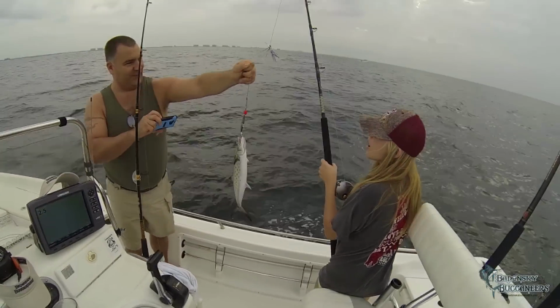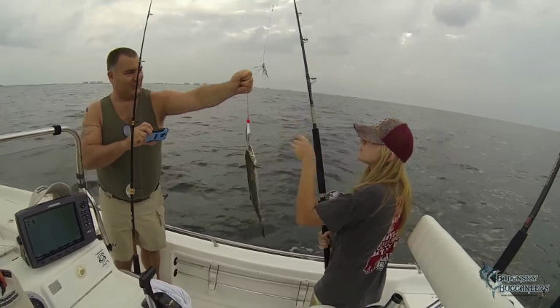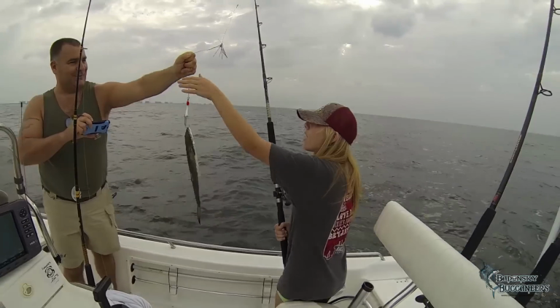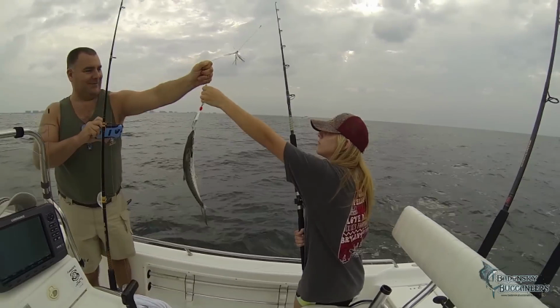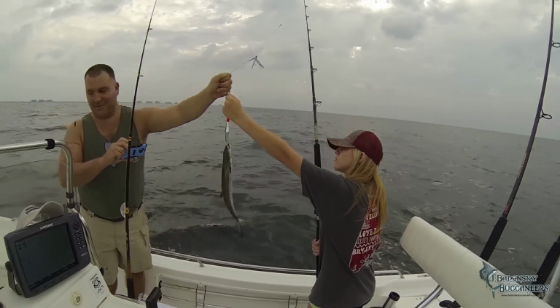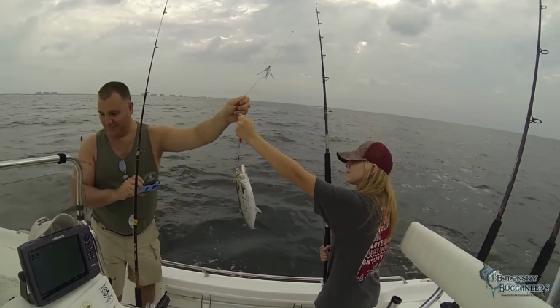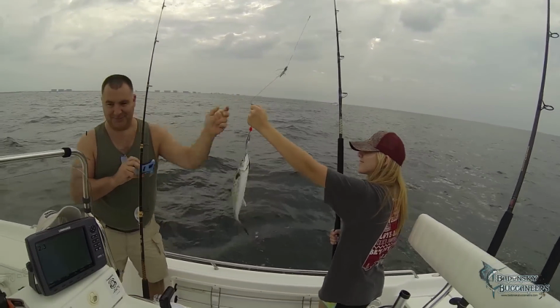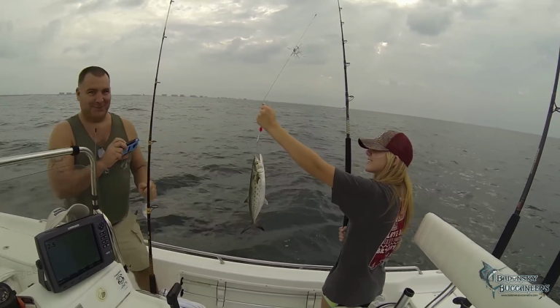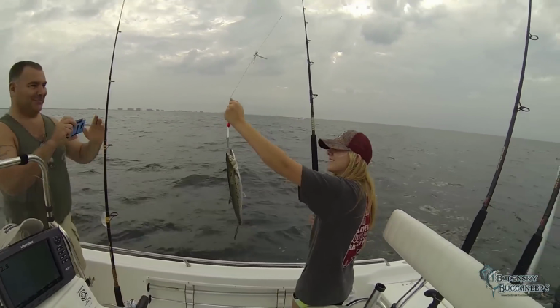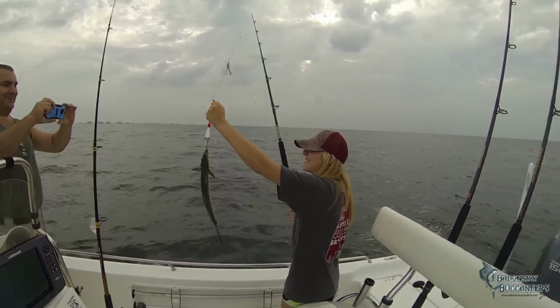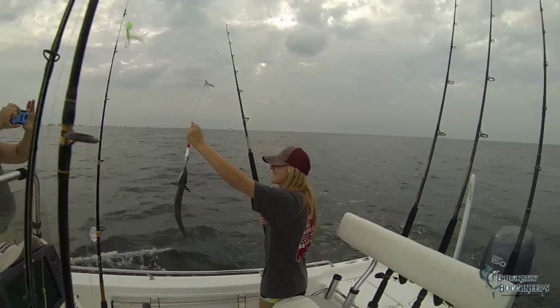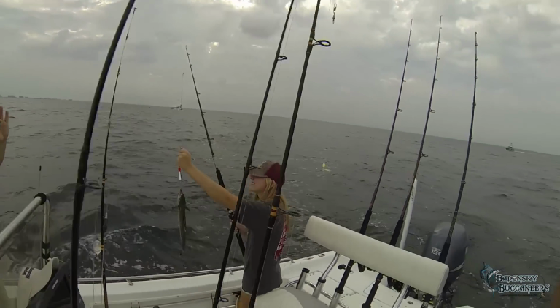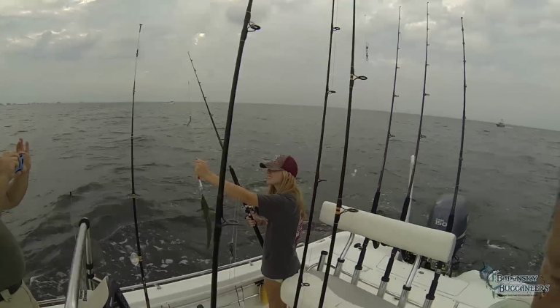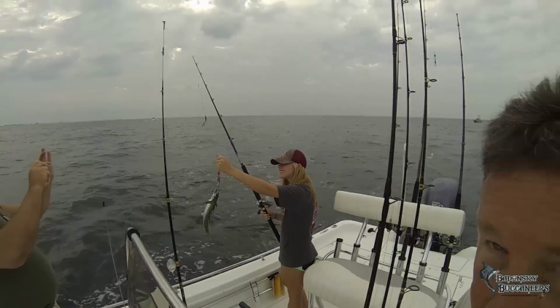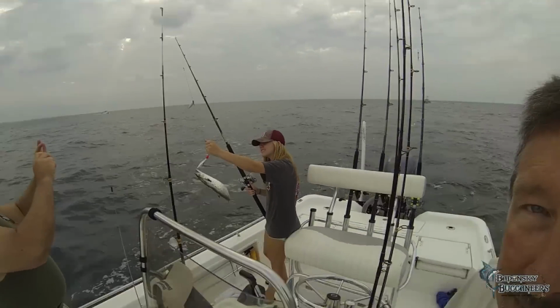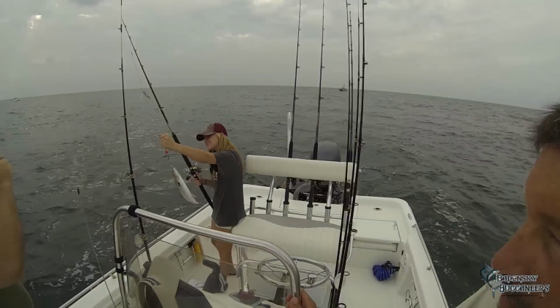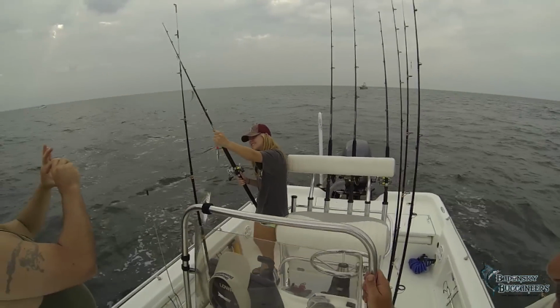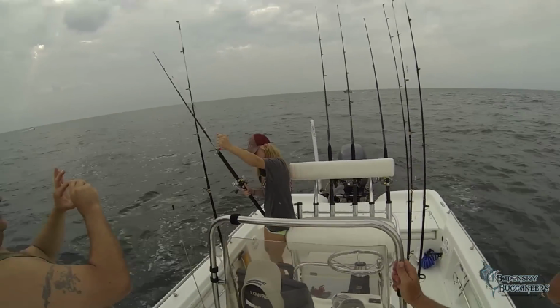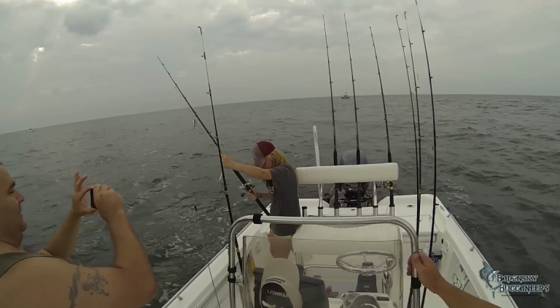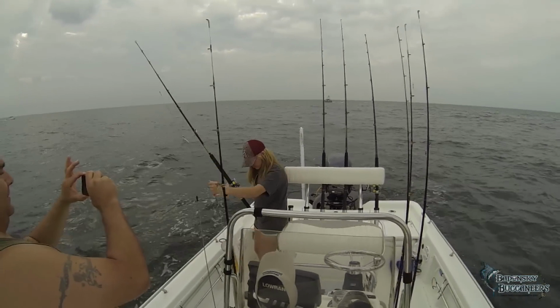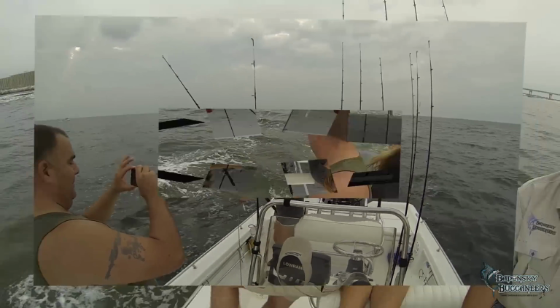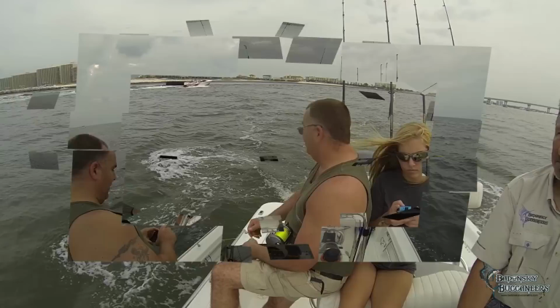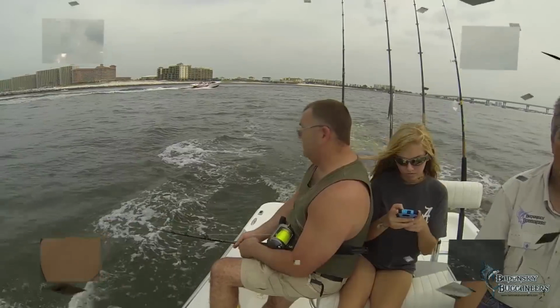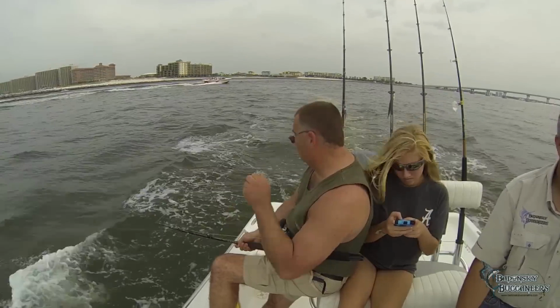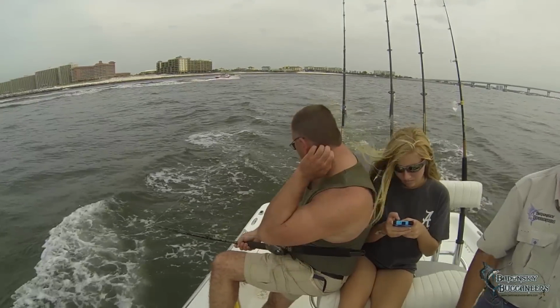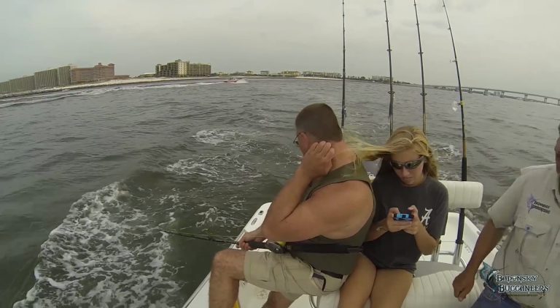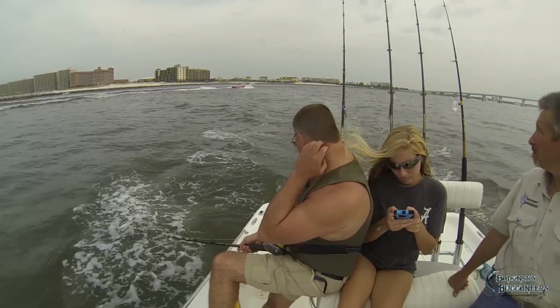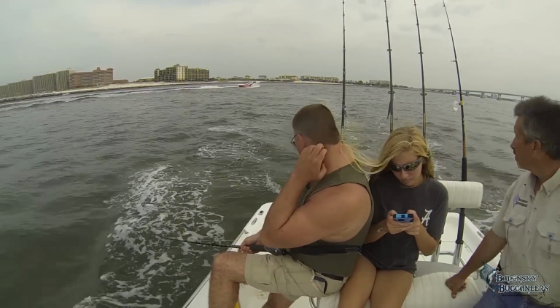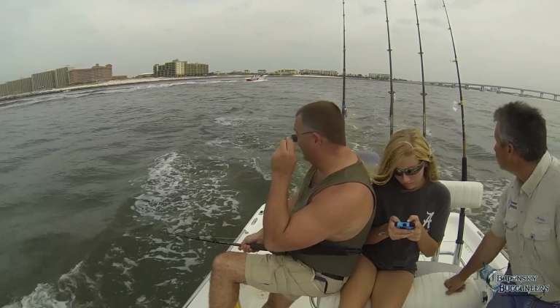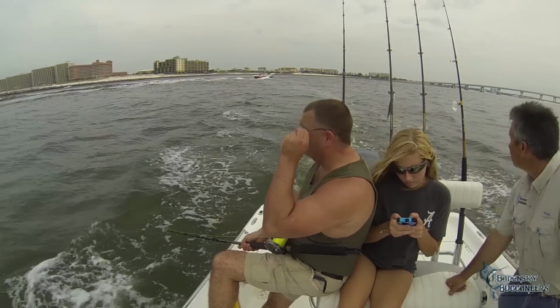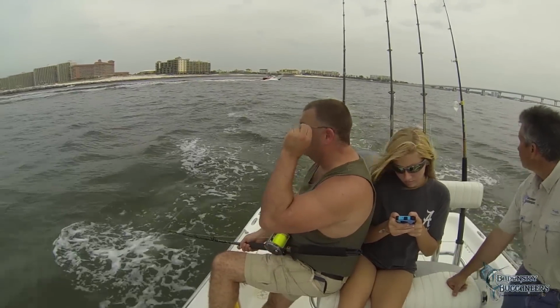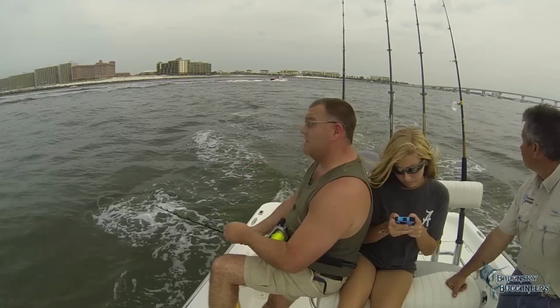Despite our best efforts, we only managed a couple of Spanish while trolling. So as one of my backup plans, I headed back to the pass in search of bluefish, in hopes of putting a bent rod in their hands before they had to go home.